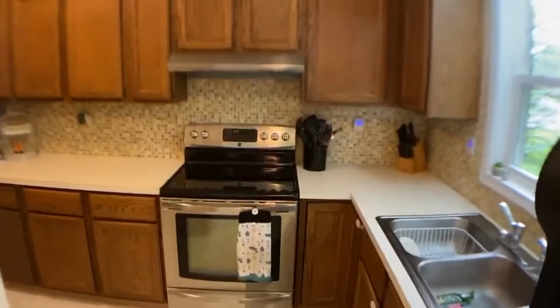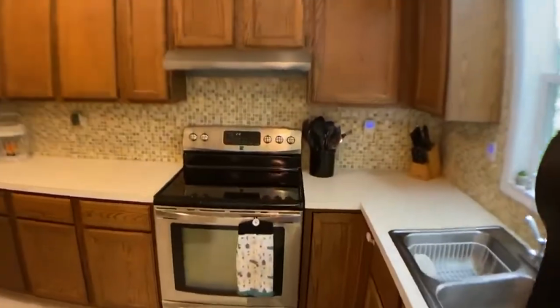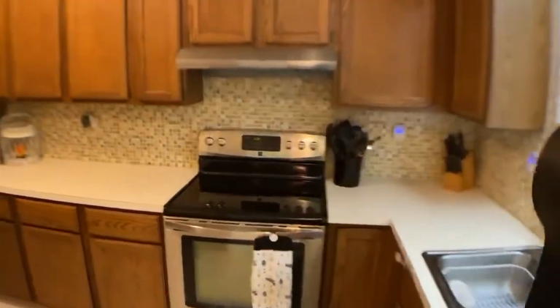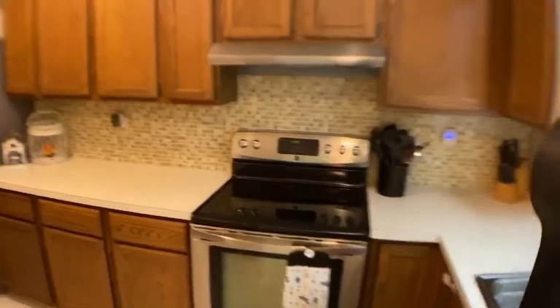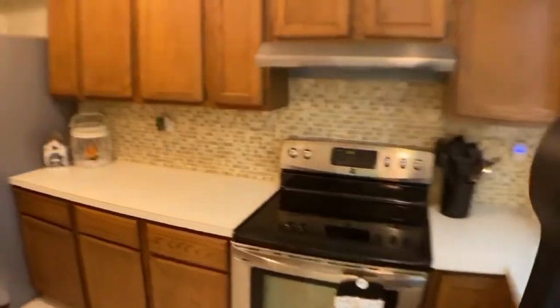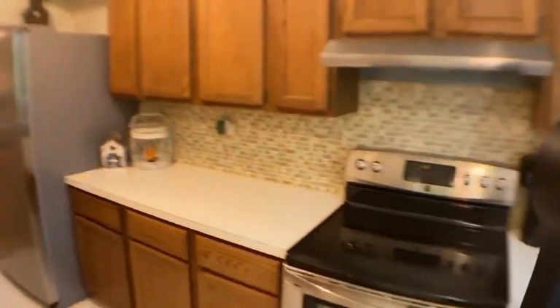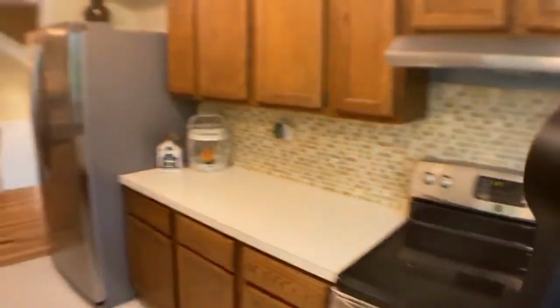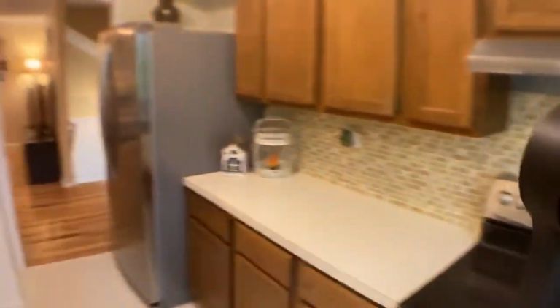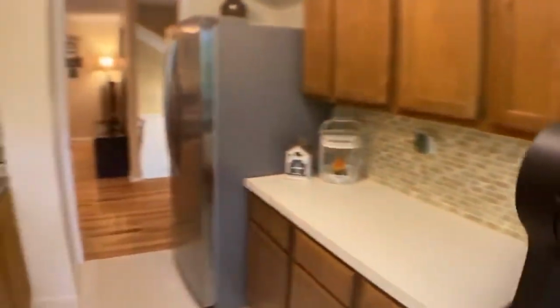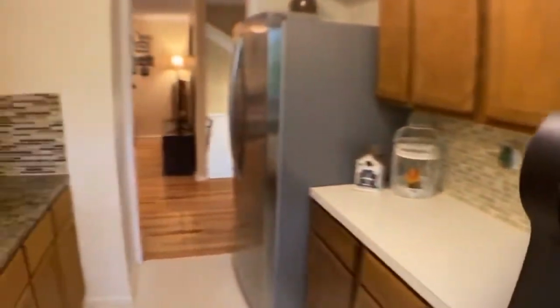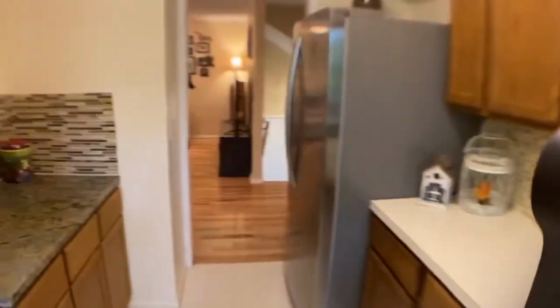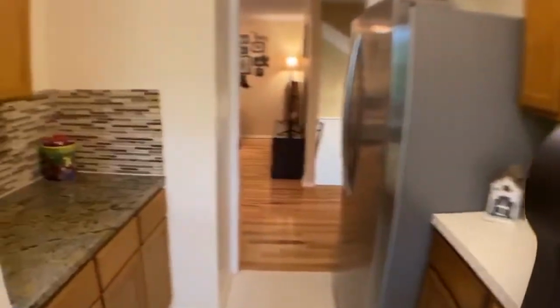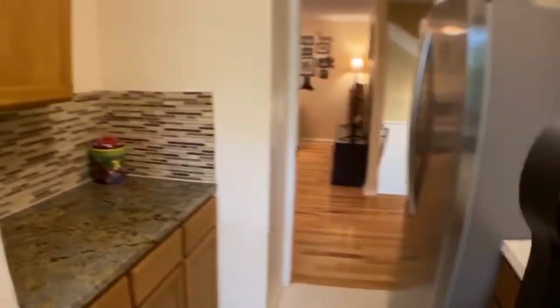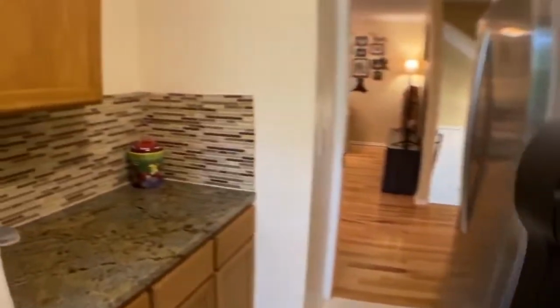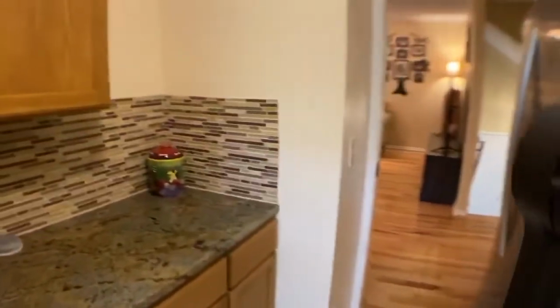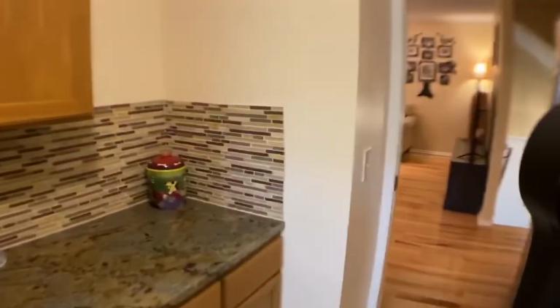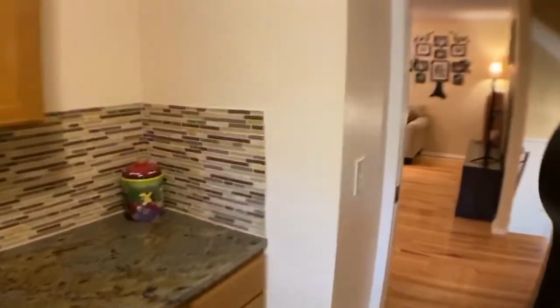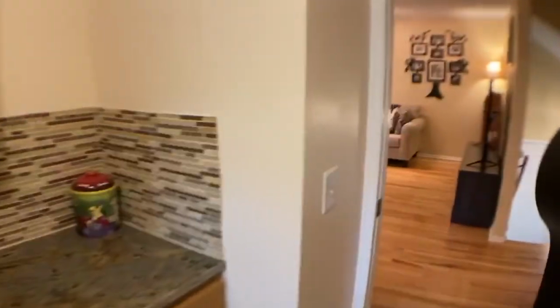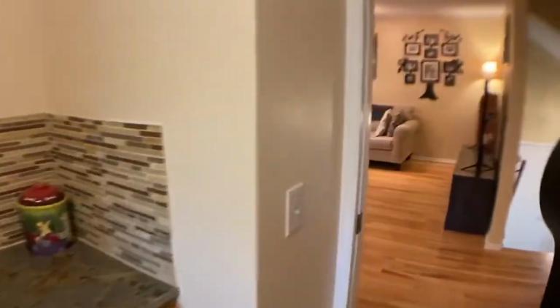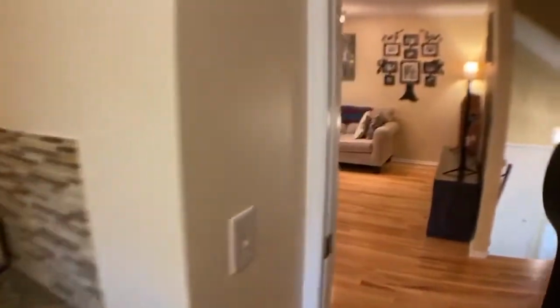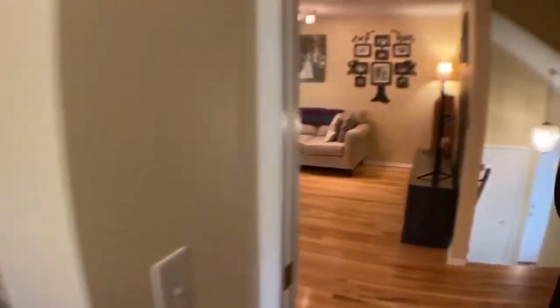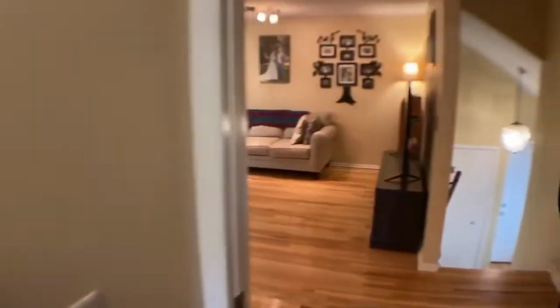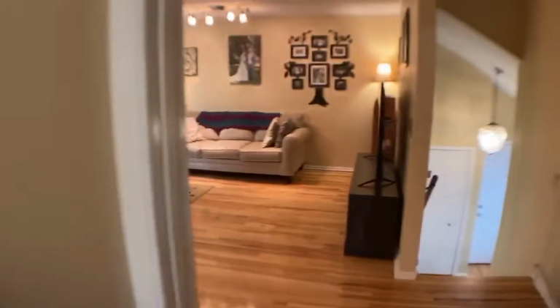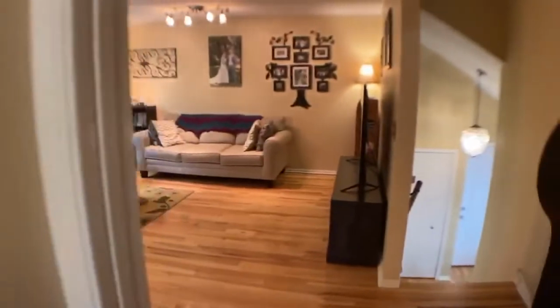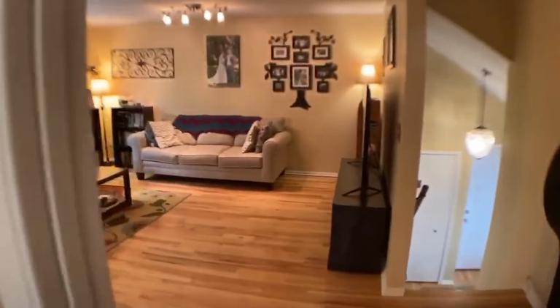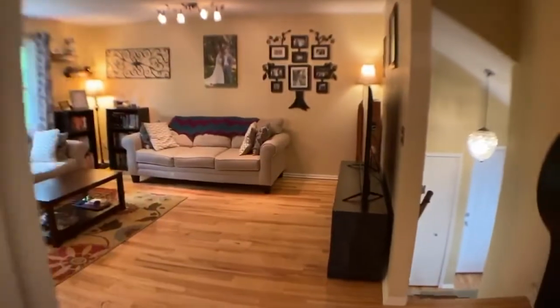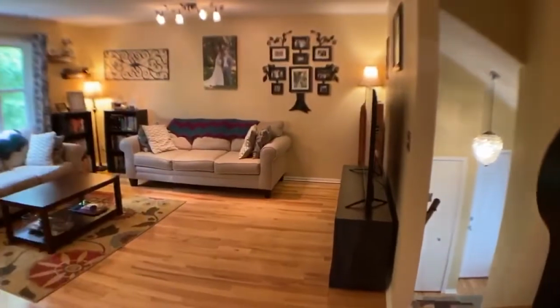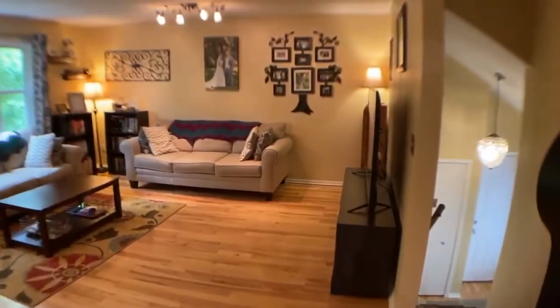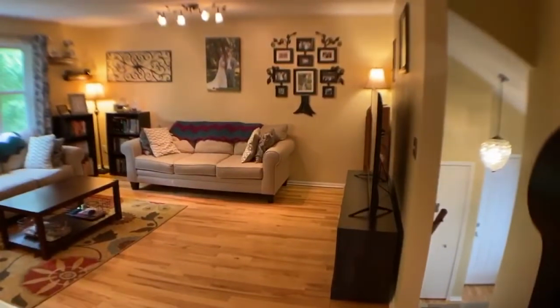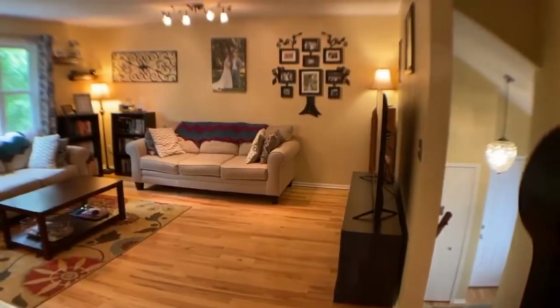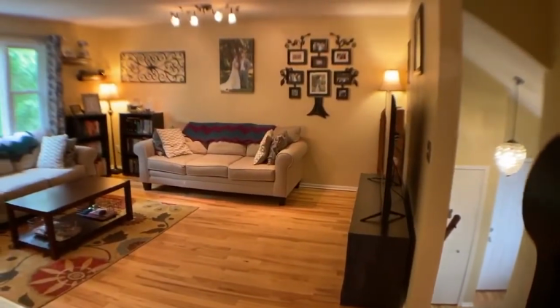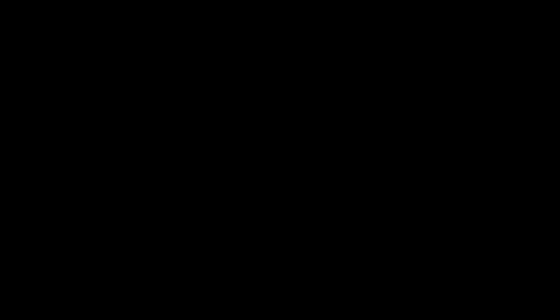The kitchen includes plenty of cabinets and counter space as well as a brand new stainless steel range and oven. All of the kitchen appliances will stay with the home.